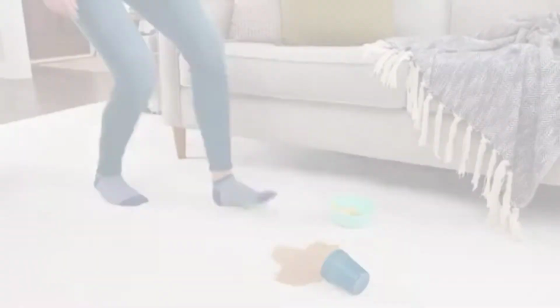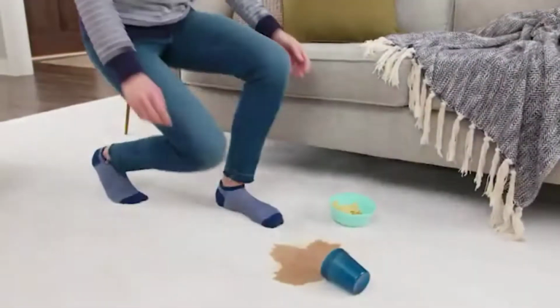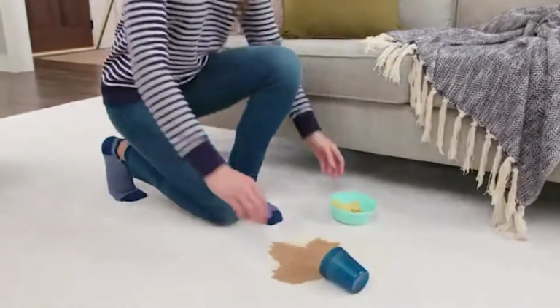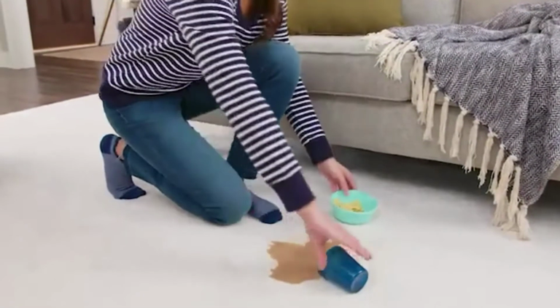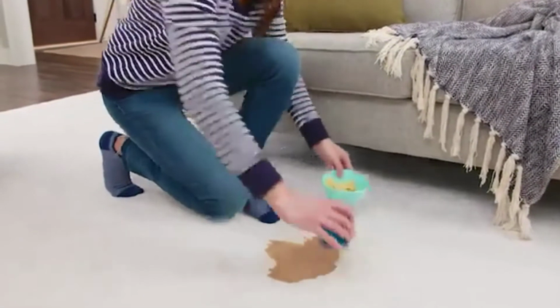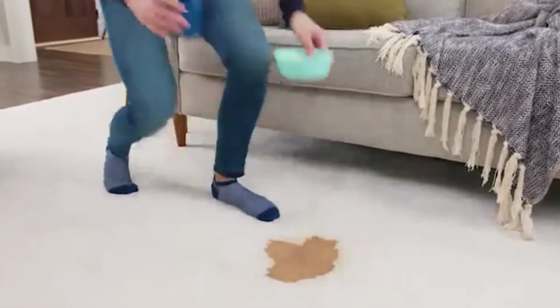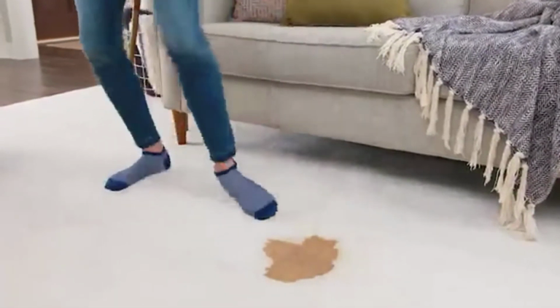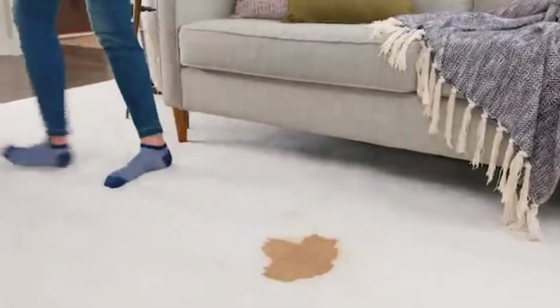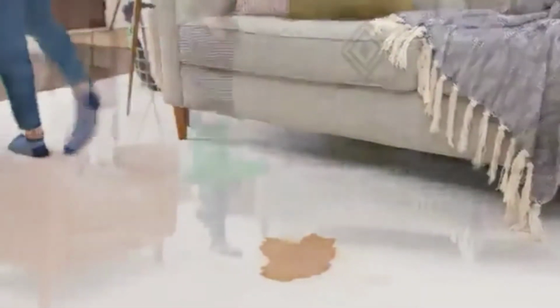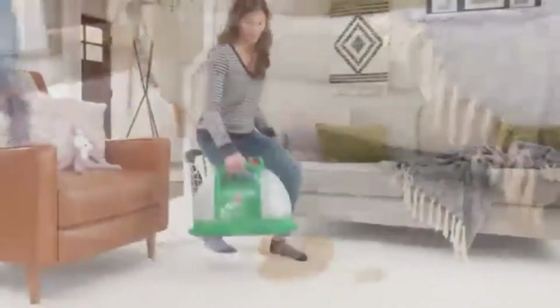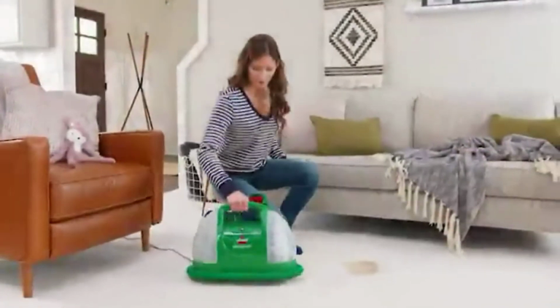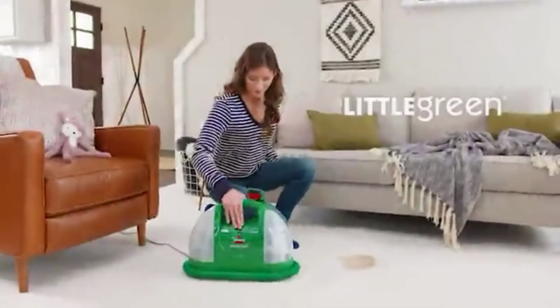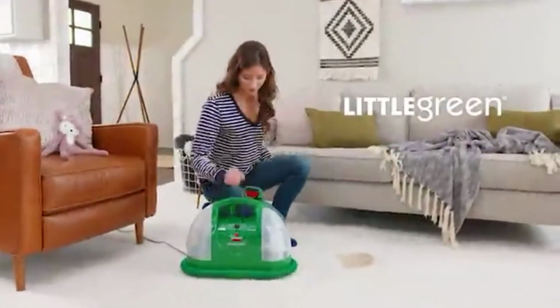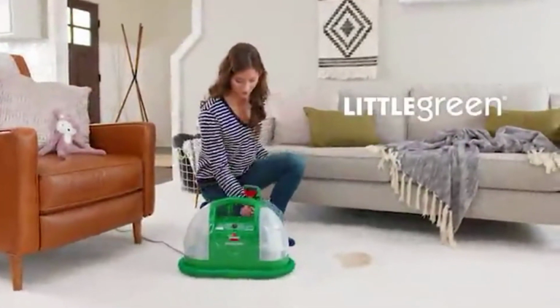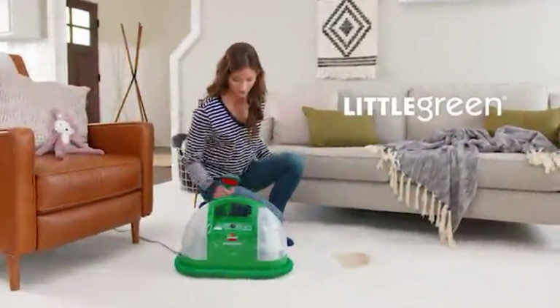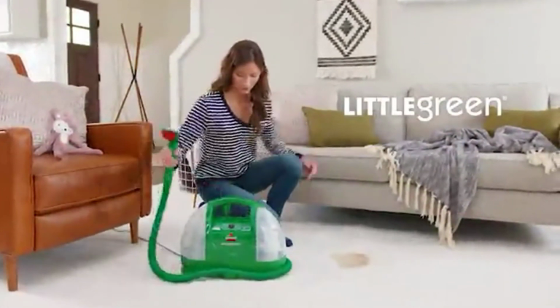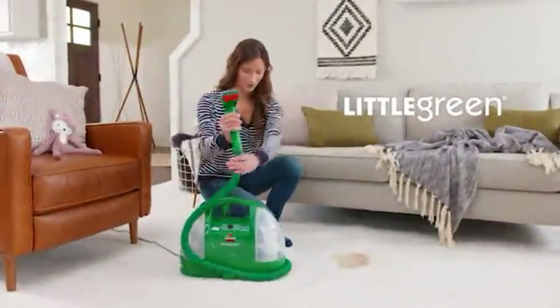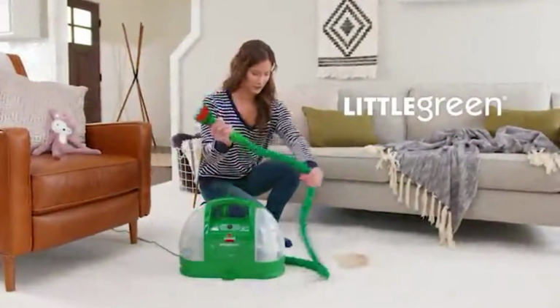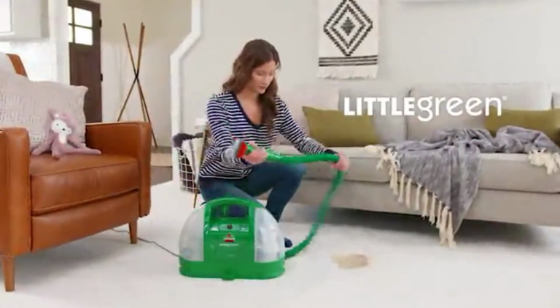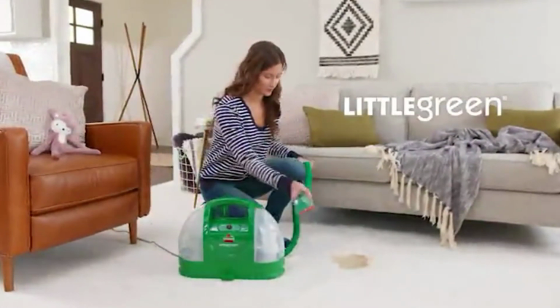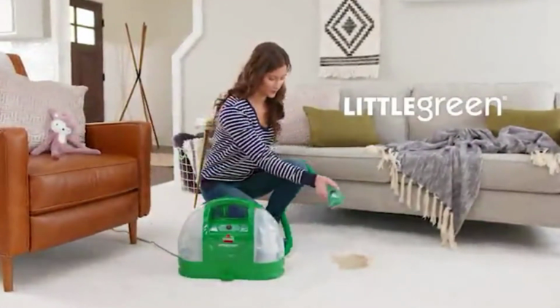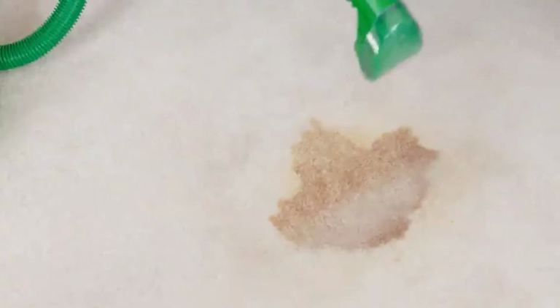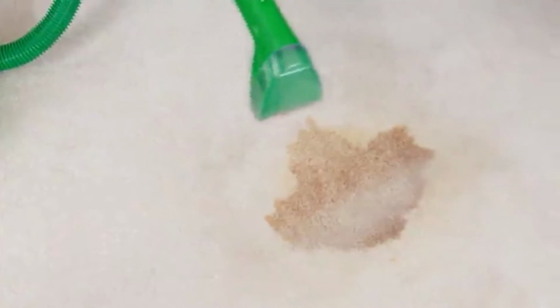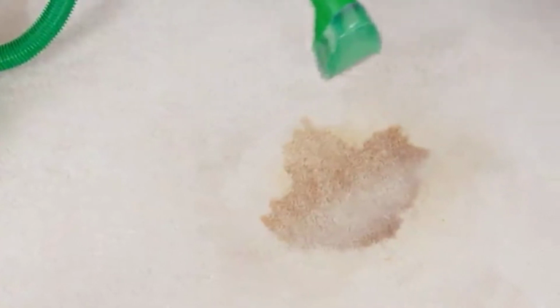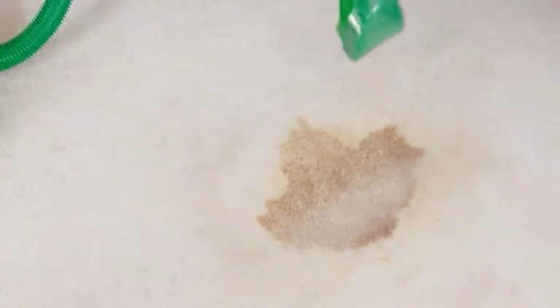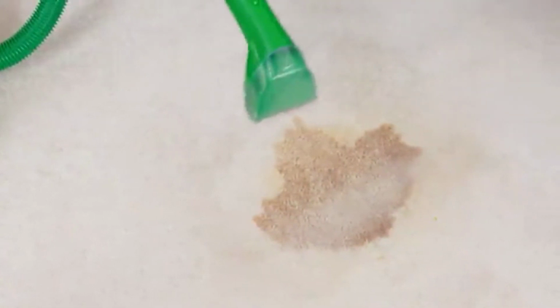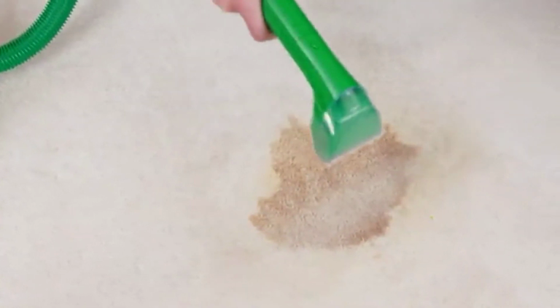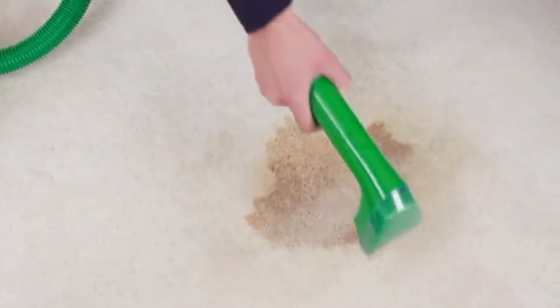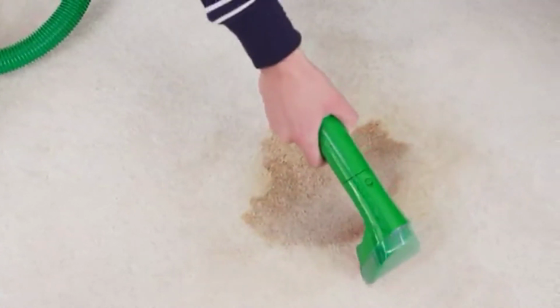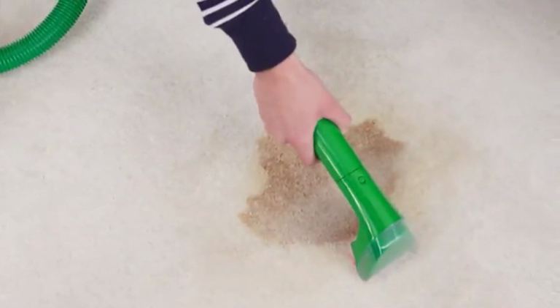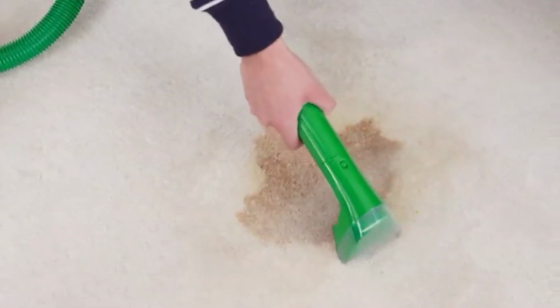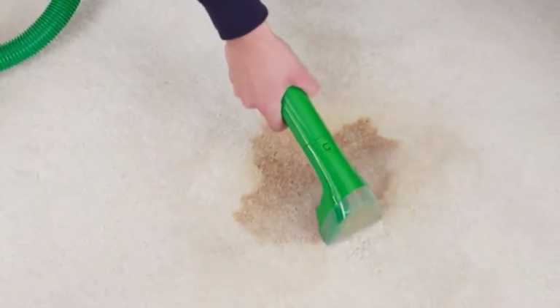Messes have been, and cleaning them up should be quick and easy. That's why Bissell created the Little Green Portable Spot Cleaner. It provides strong spray and suction for even the toughest stains around your home.